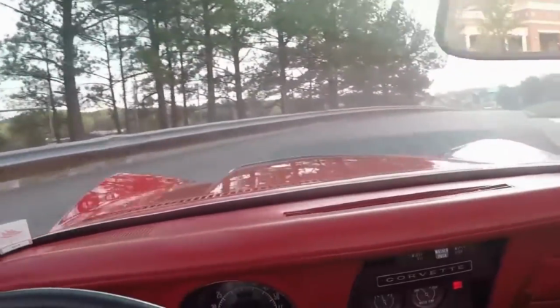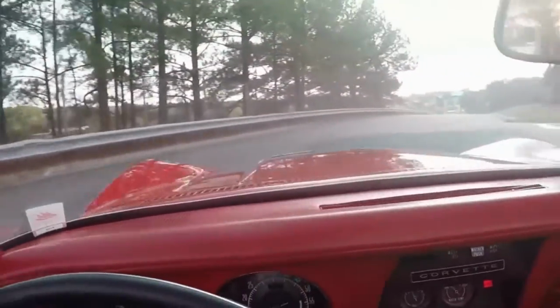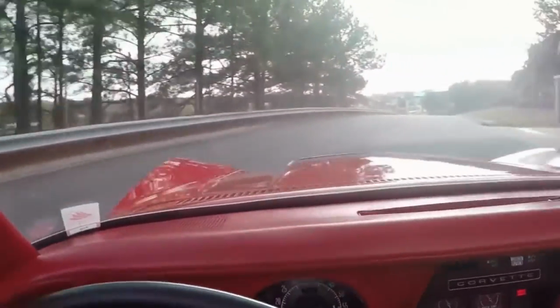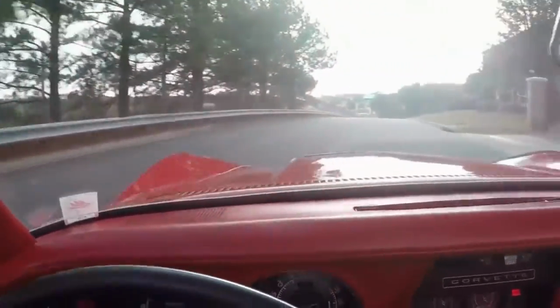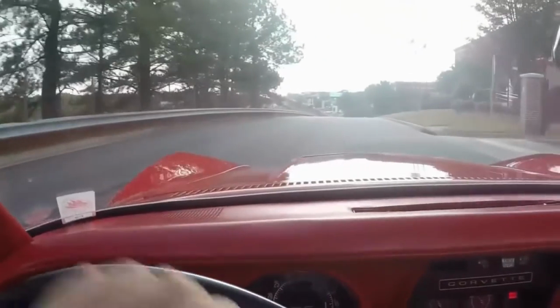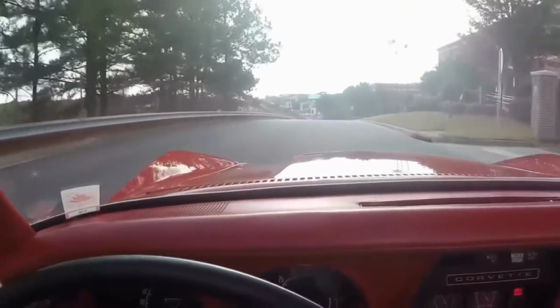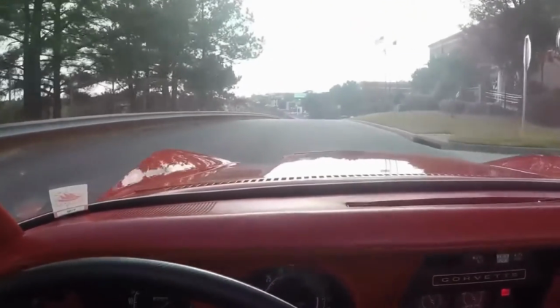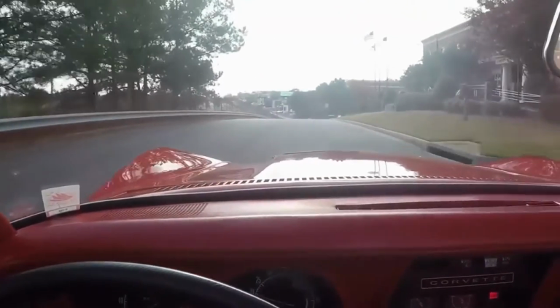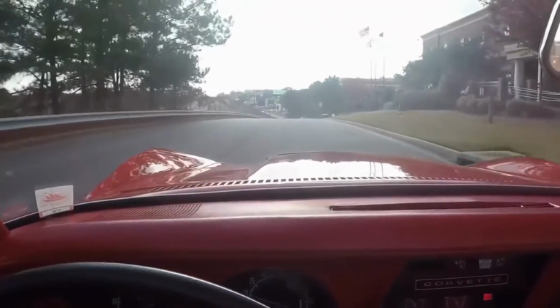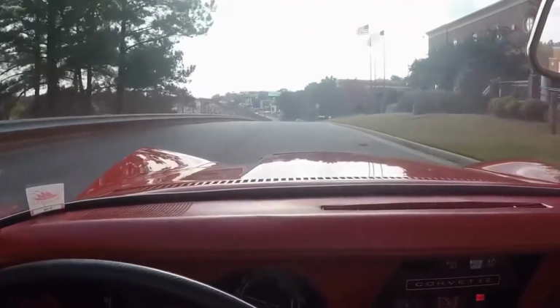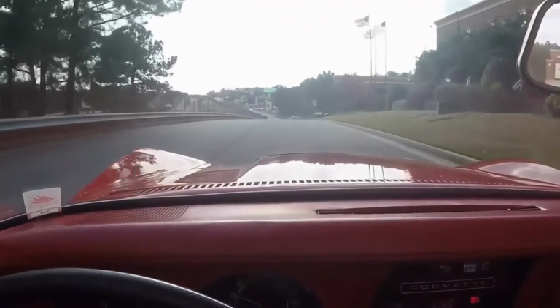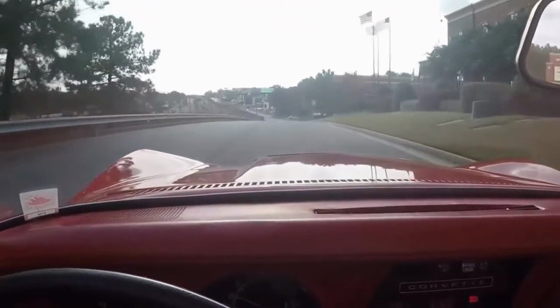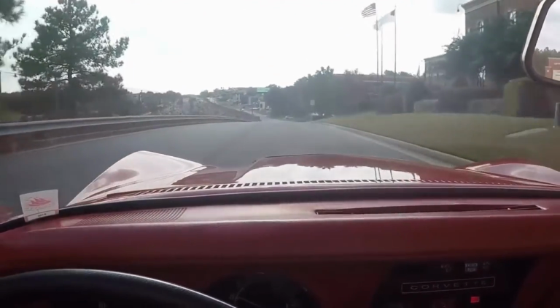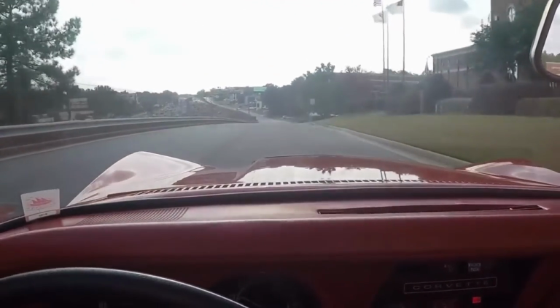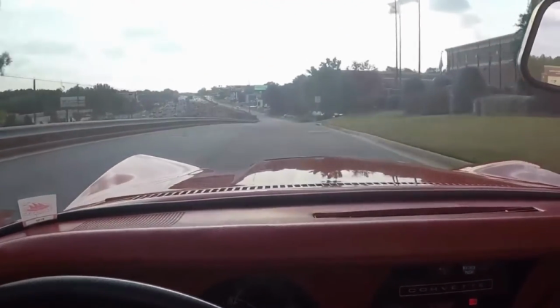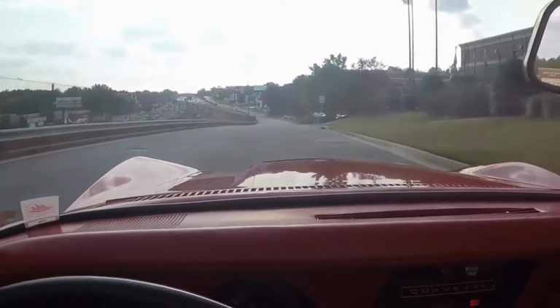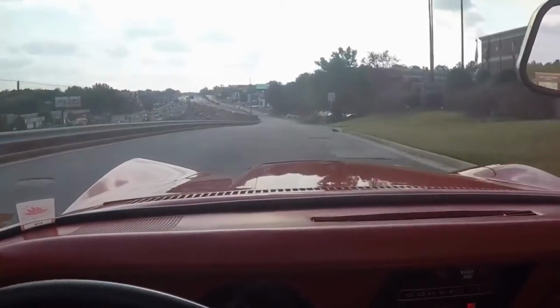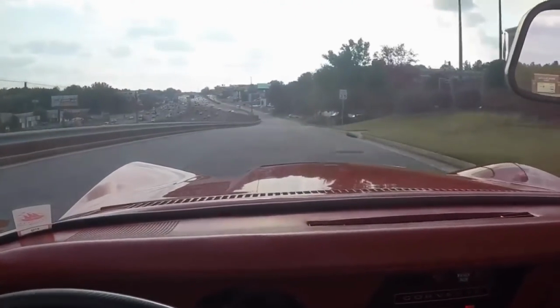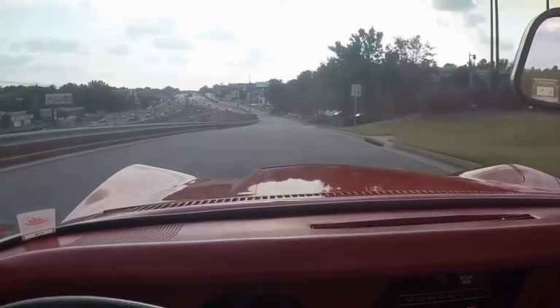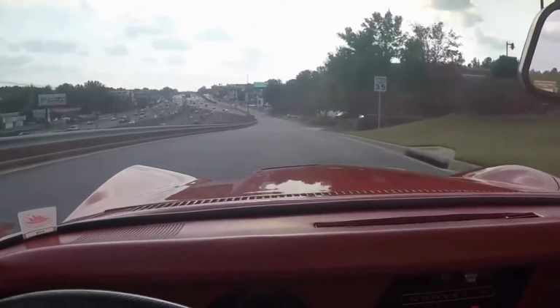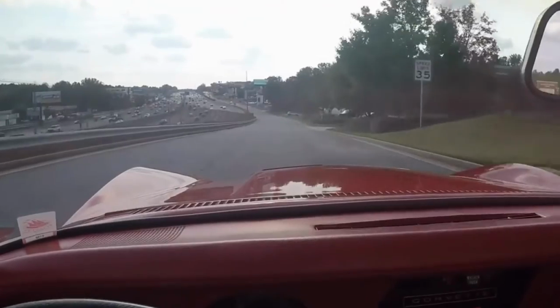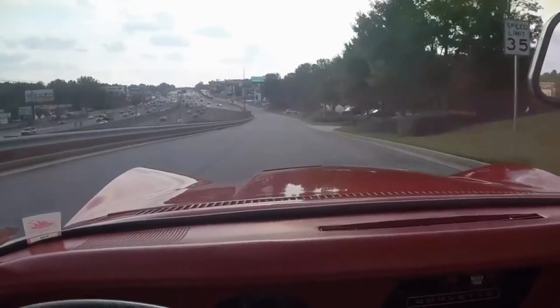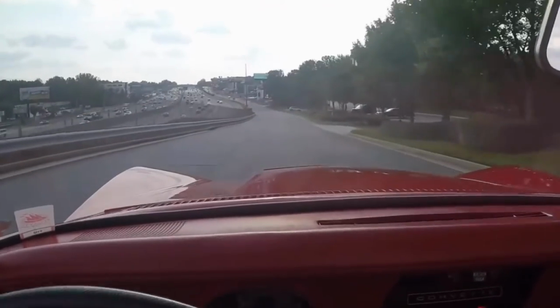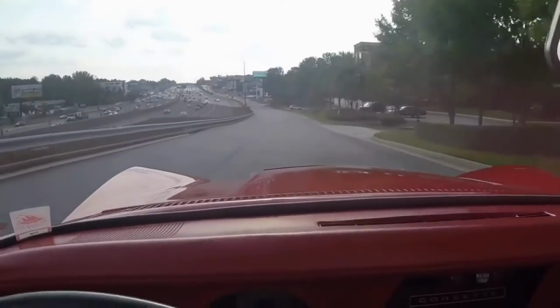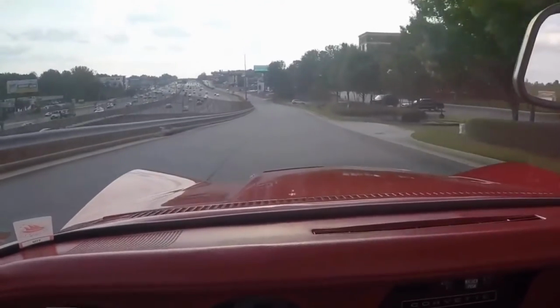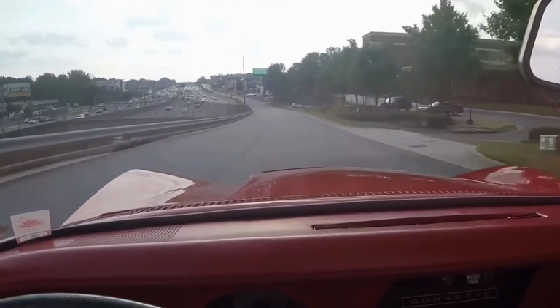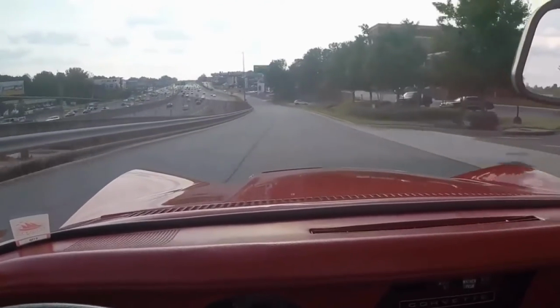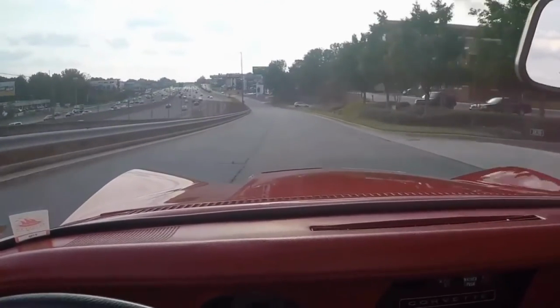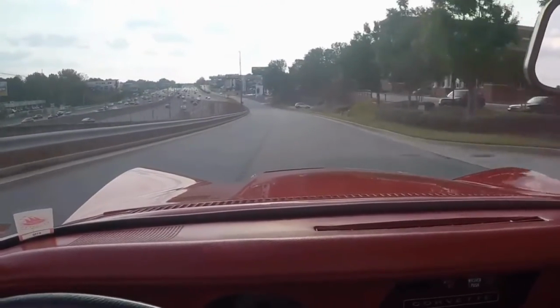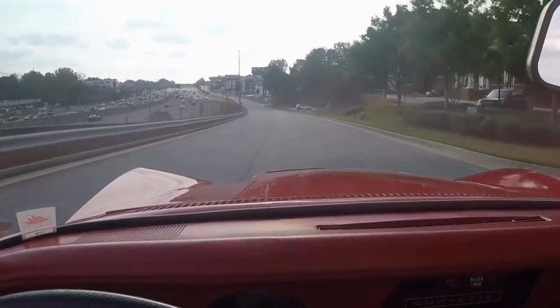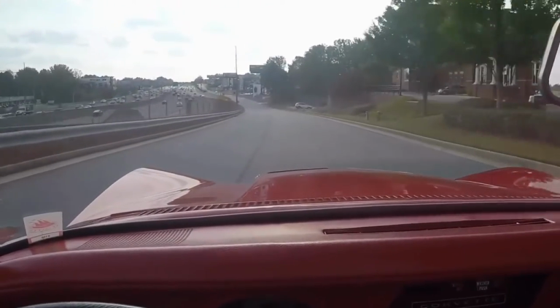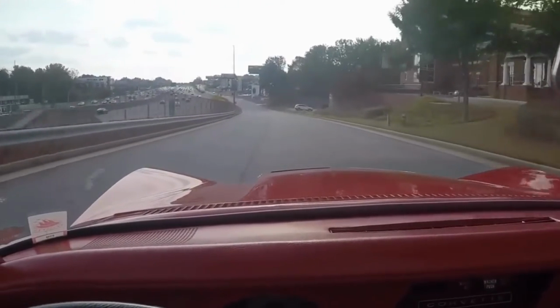Very, very good acceleration. Firm ride. It does not feel like an old car at all.